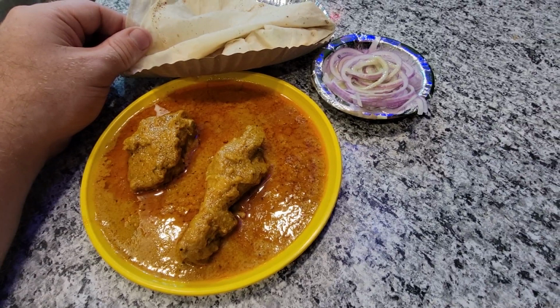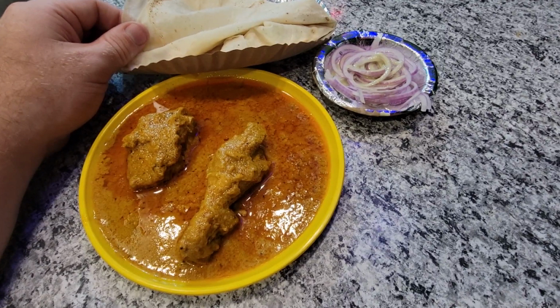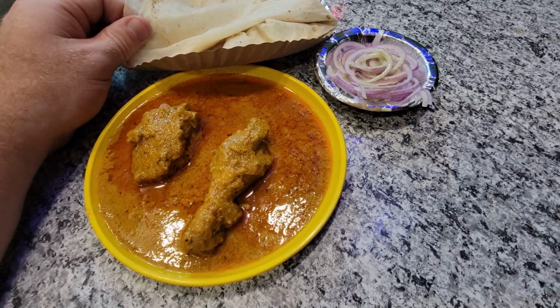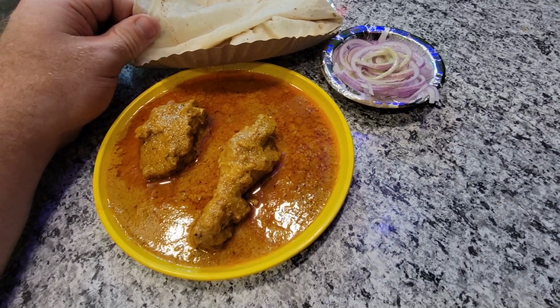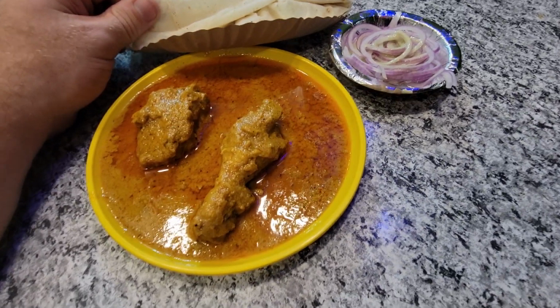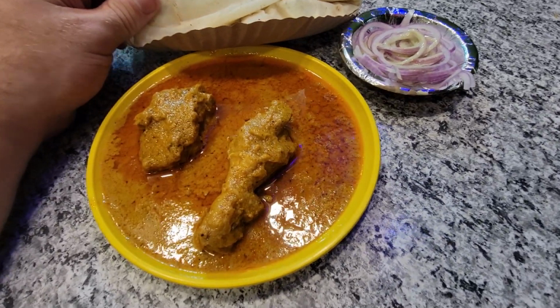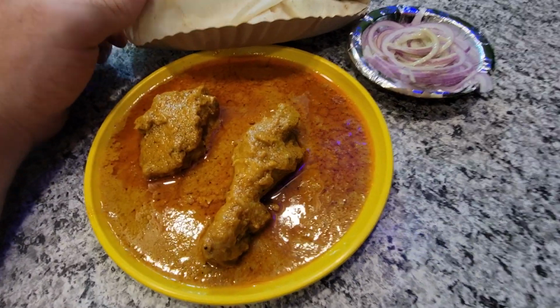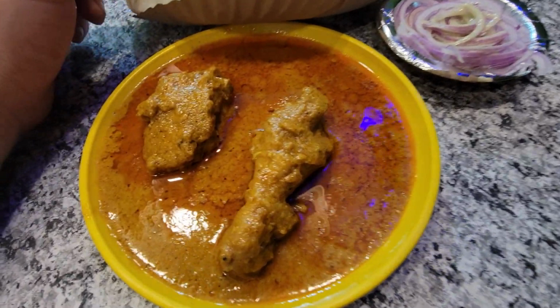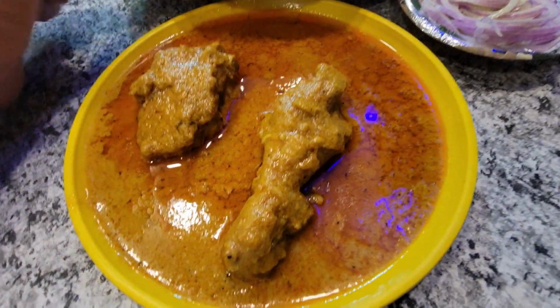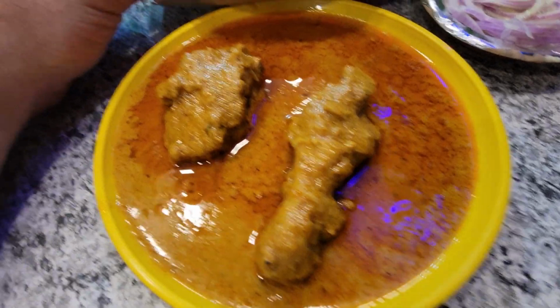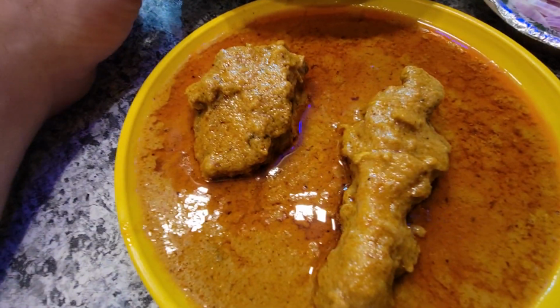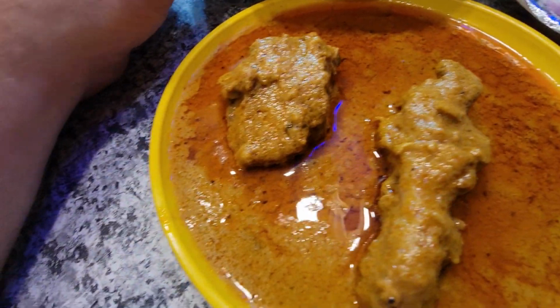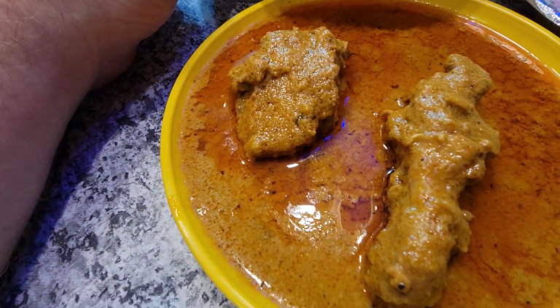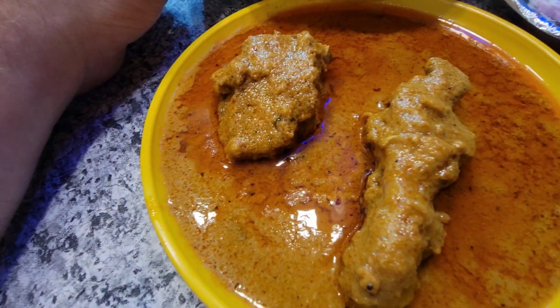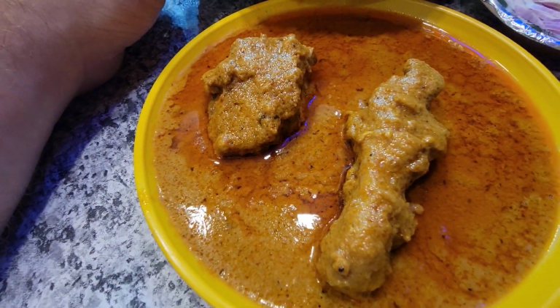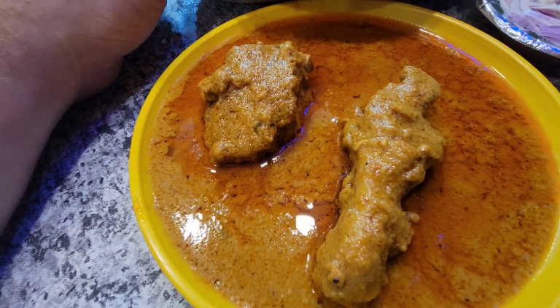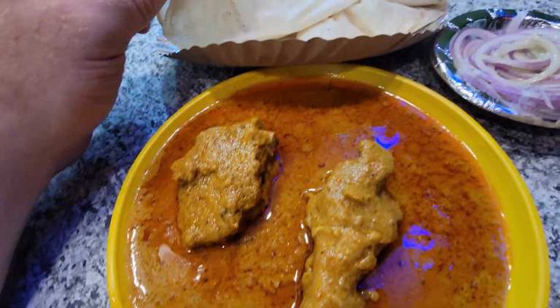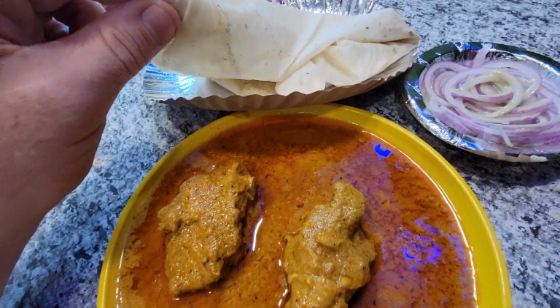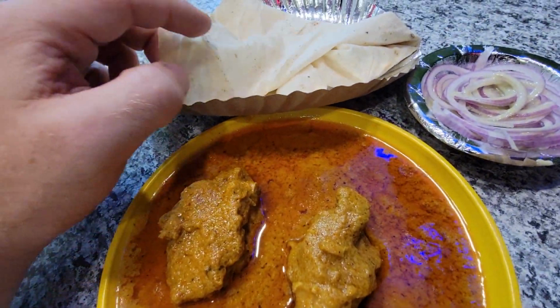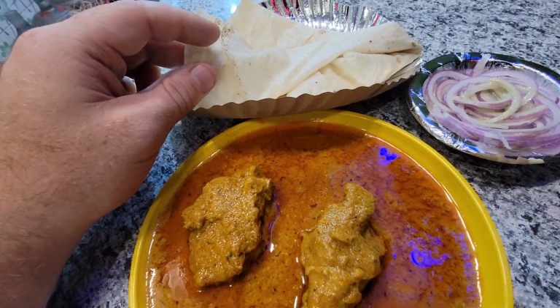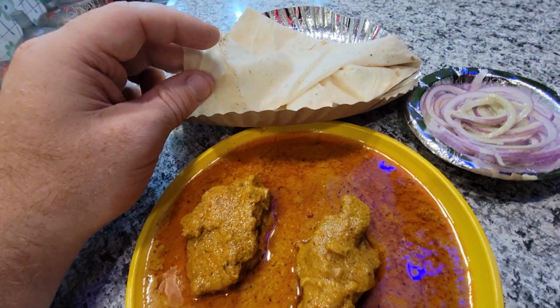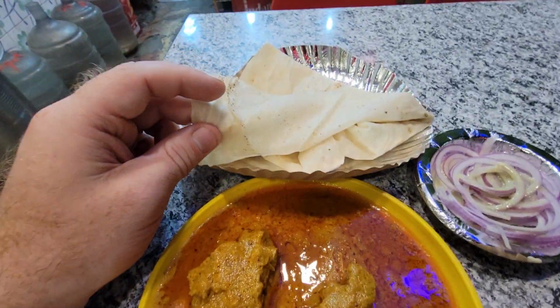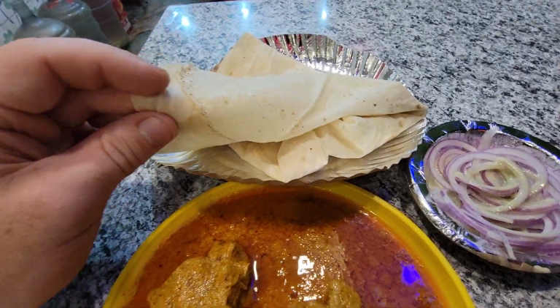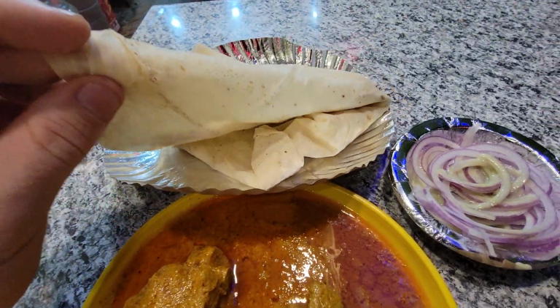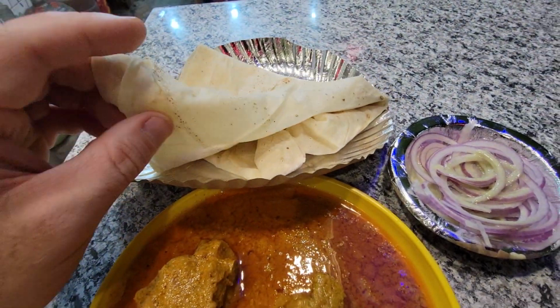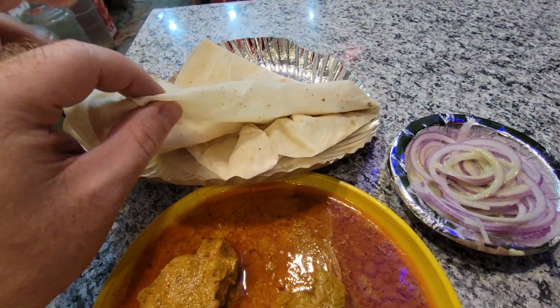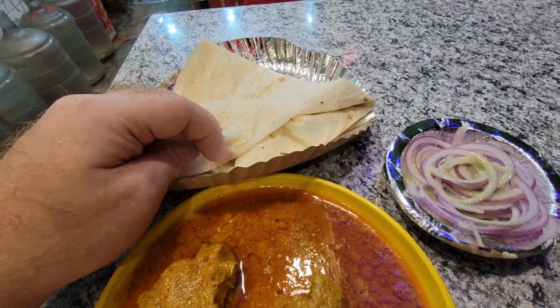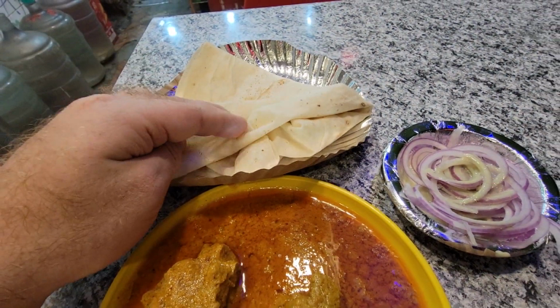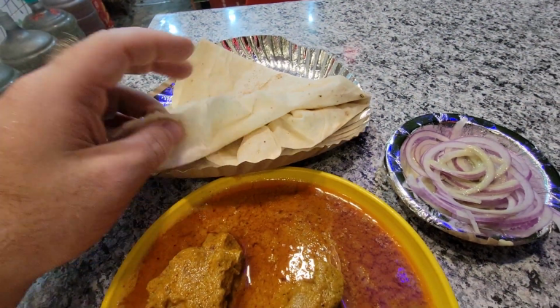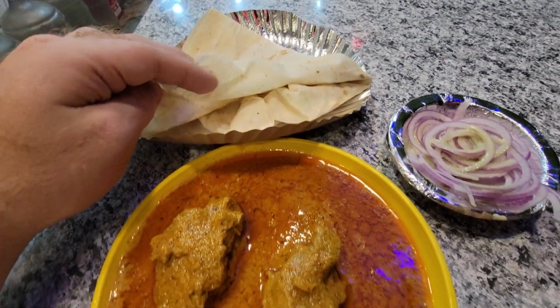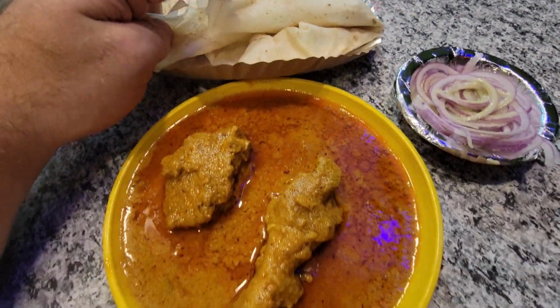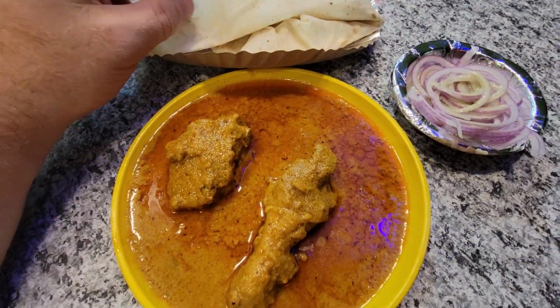All right guys, so look at this. We've got some delicious chicken korma. There's like a whole chicken leg — I think maybe that's a chicken wing — and we've got a rumali roti that you can break apart and dip it in the korma.